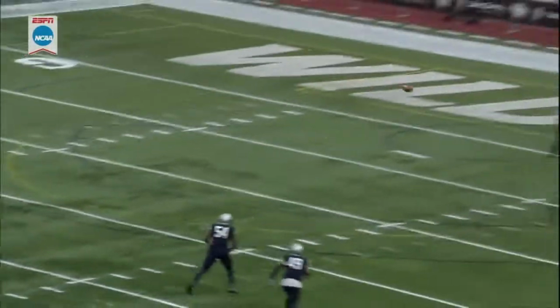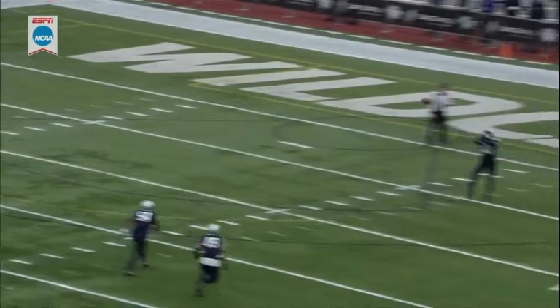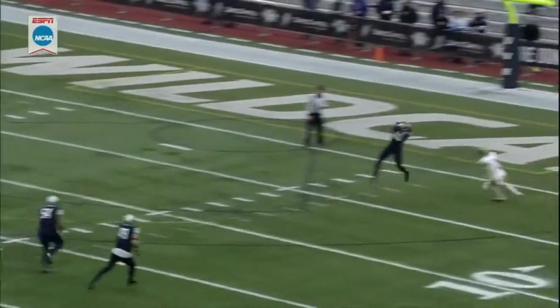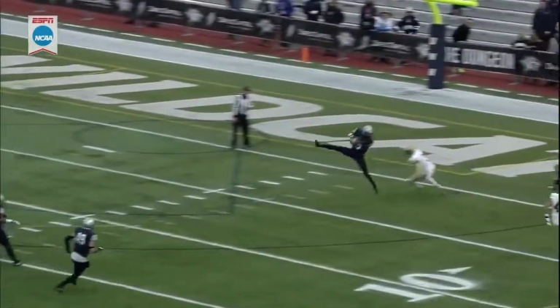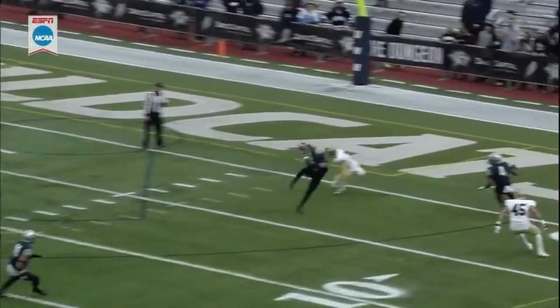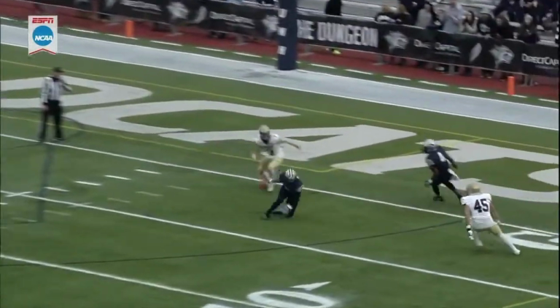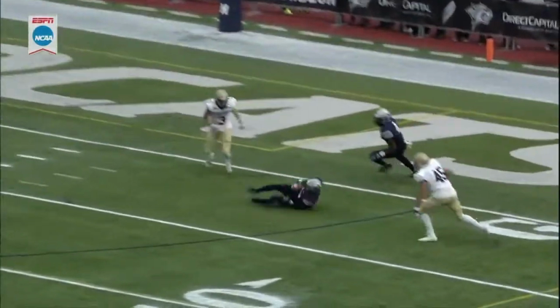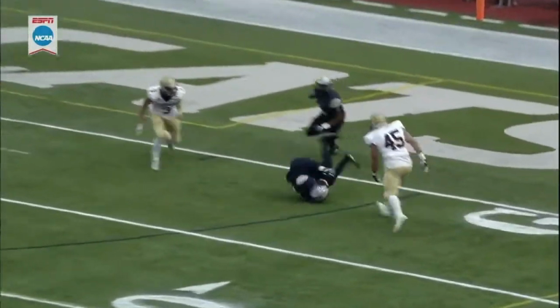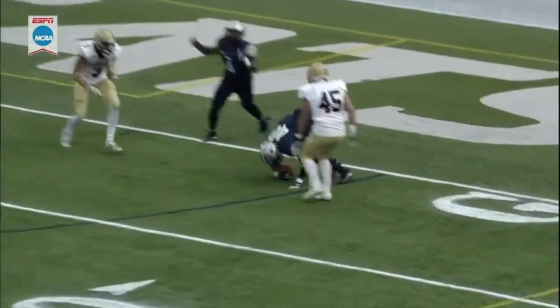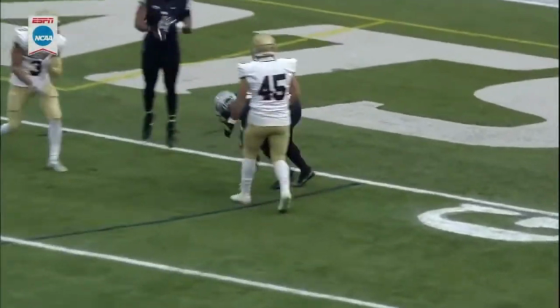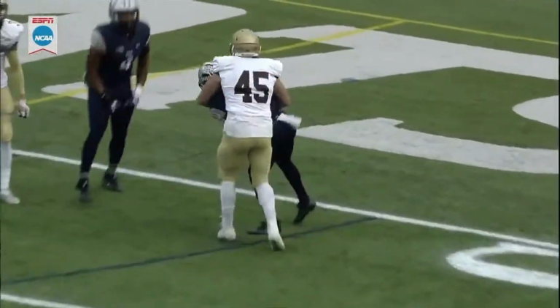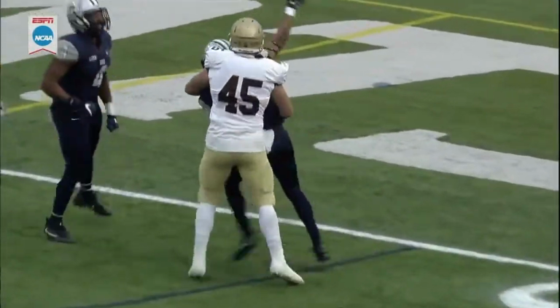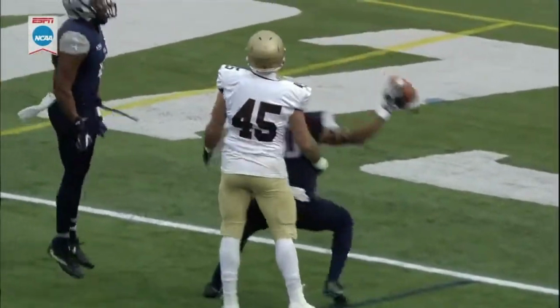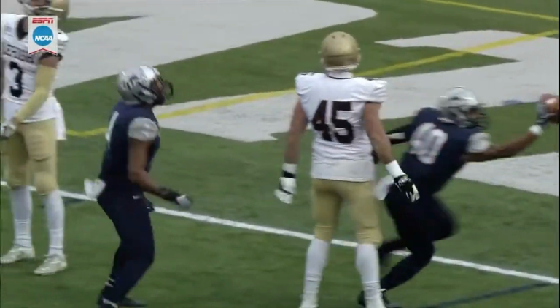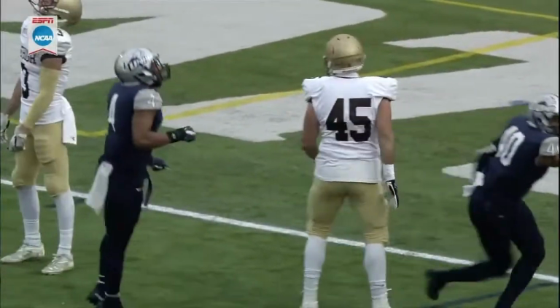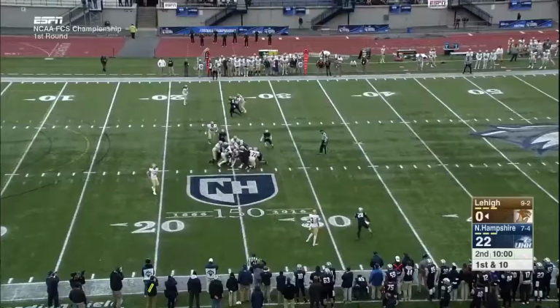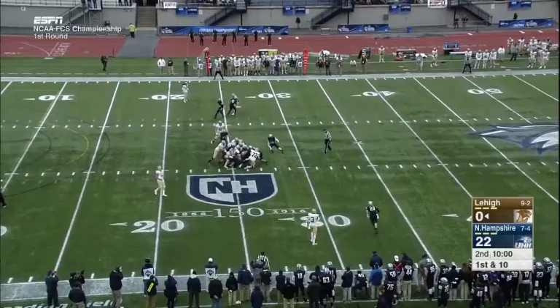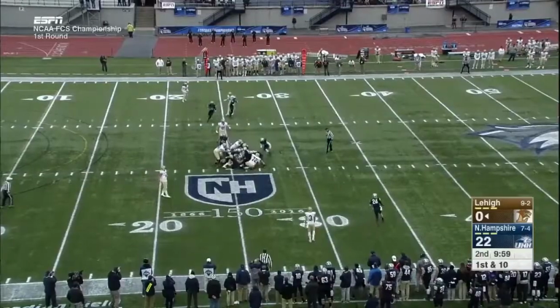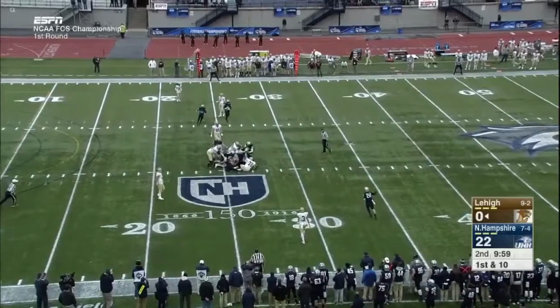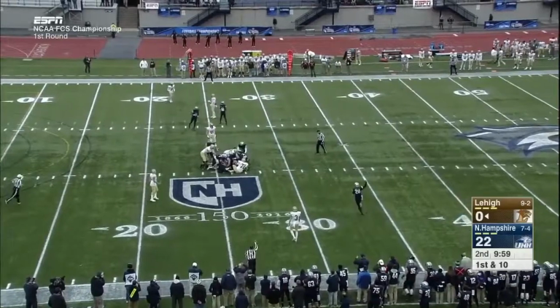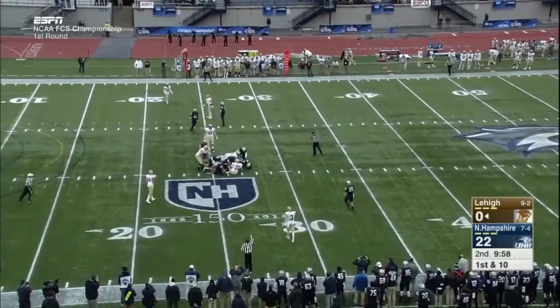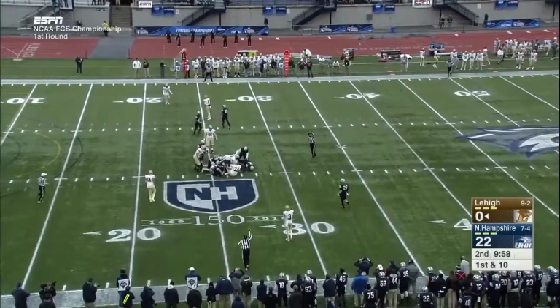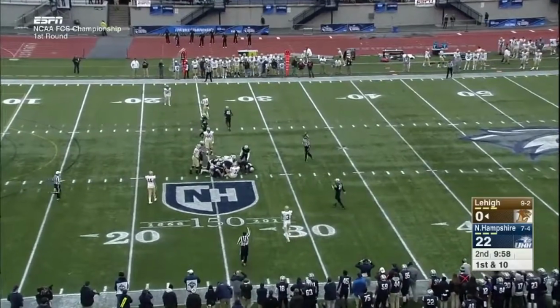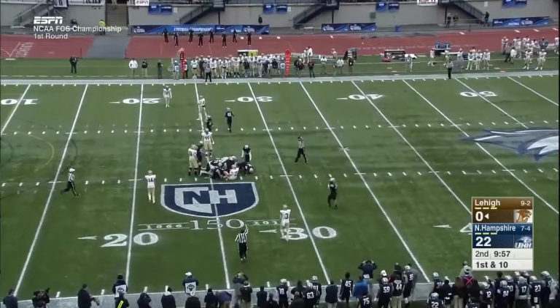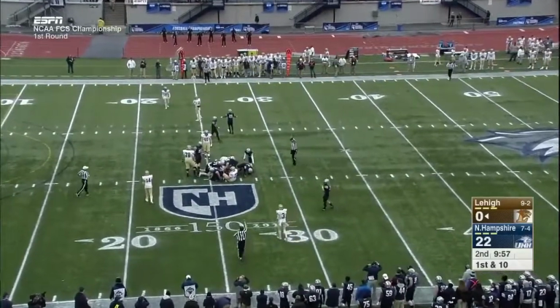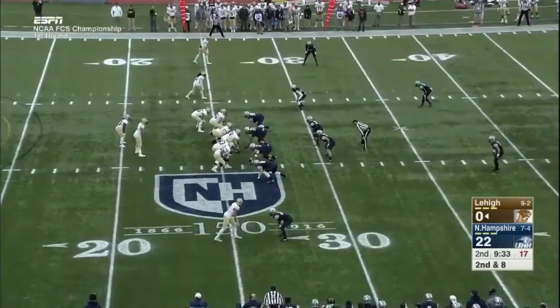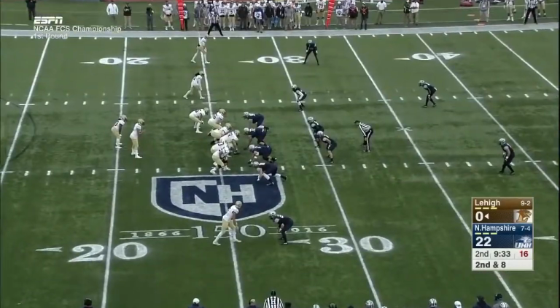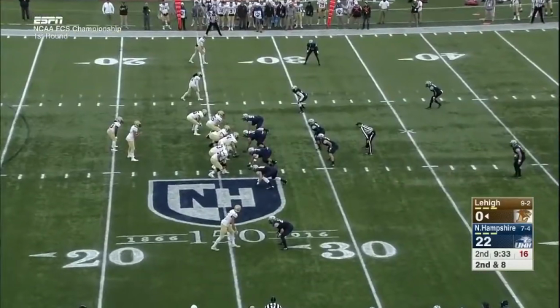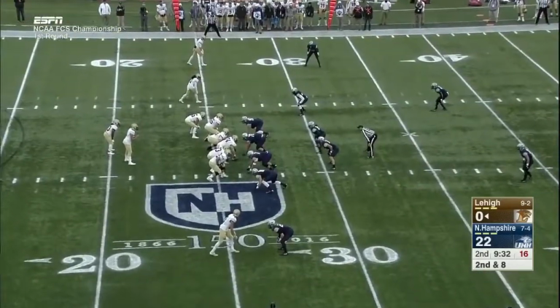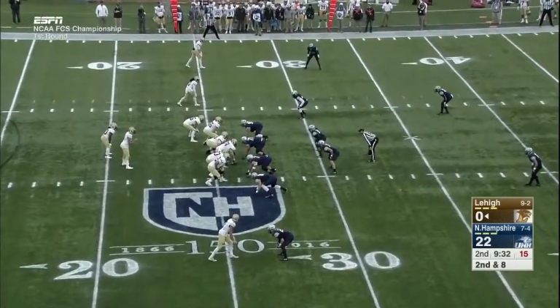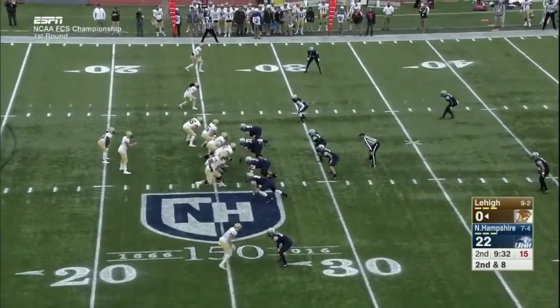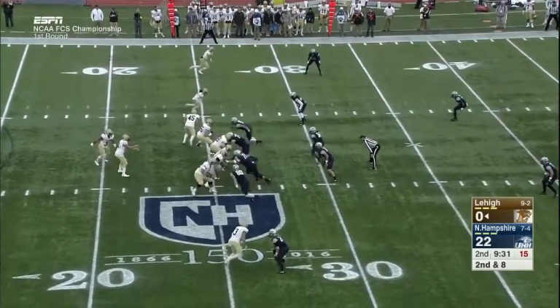It's when the quarterback can't see the backside safety crumbling across the field — like when the pitcher turns his back to first base. New Hampshire goes 98 yards, but as of late they're coming up short.